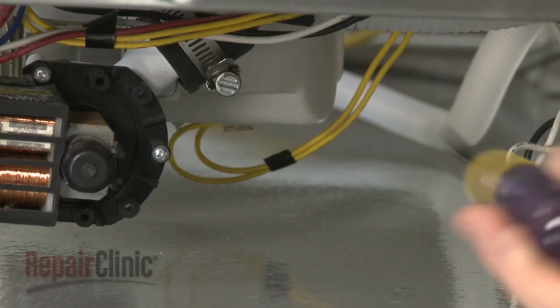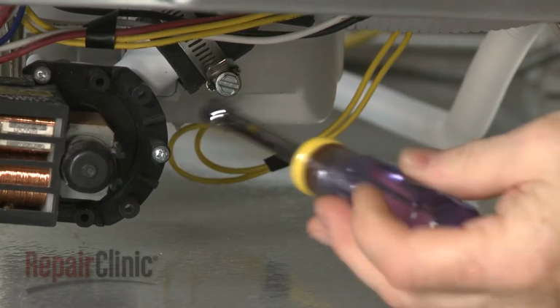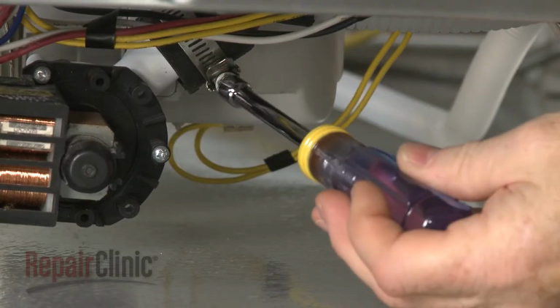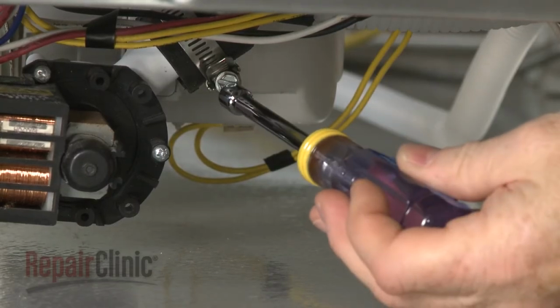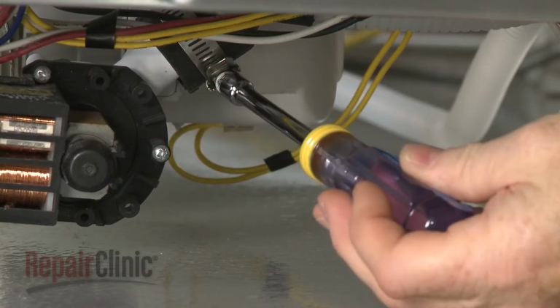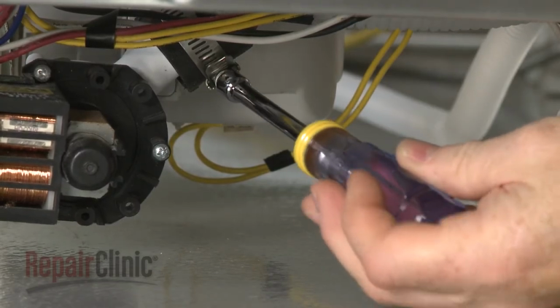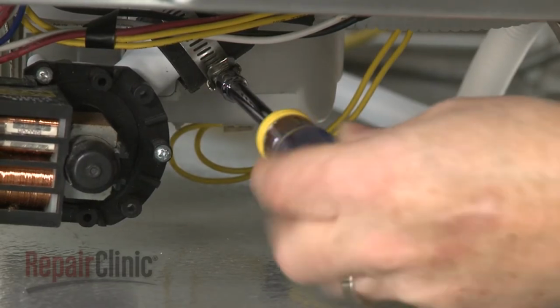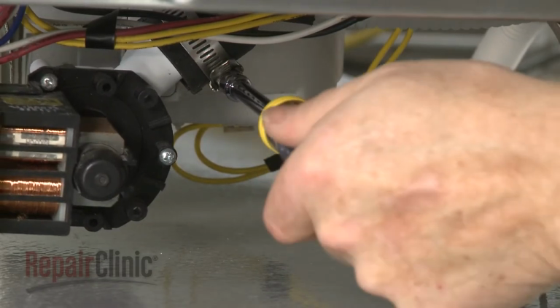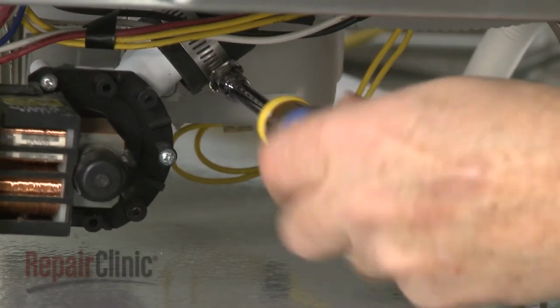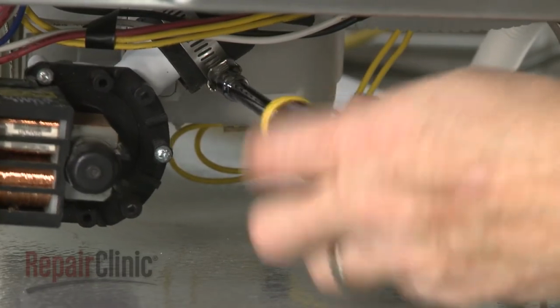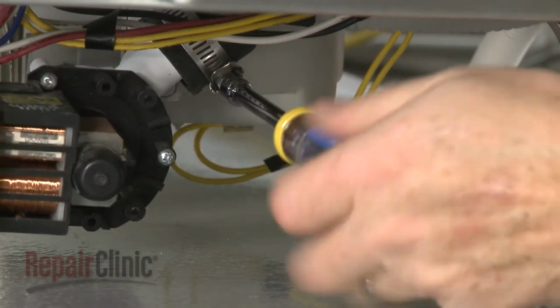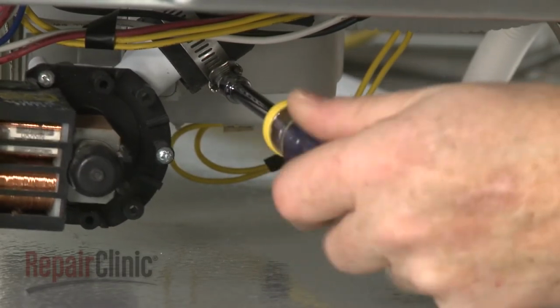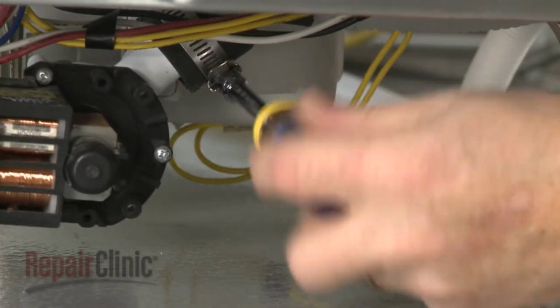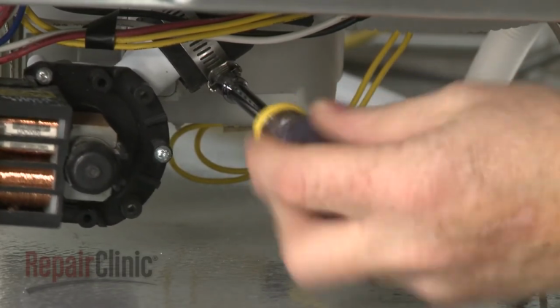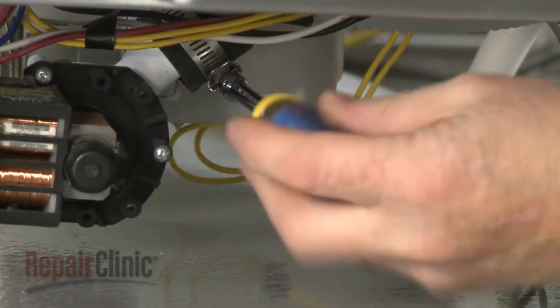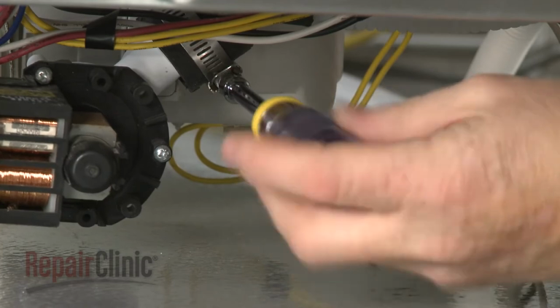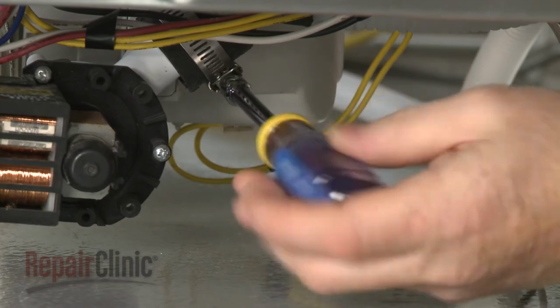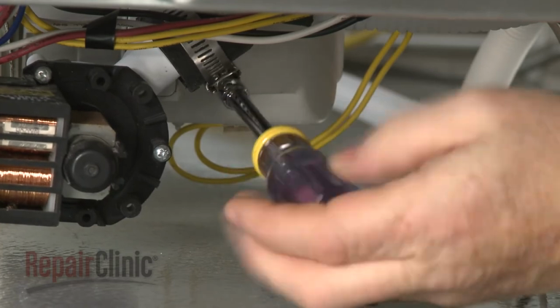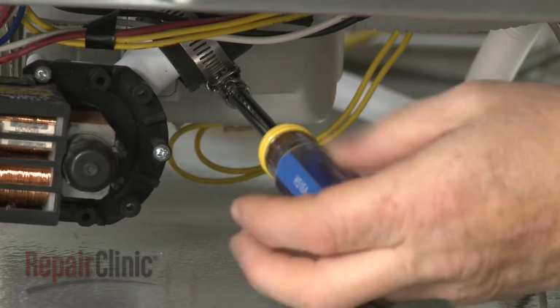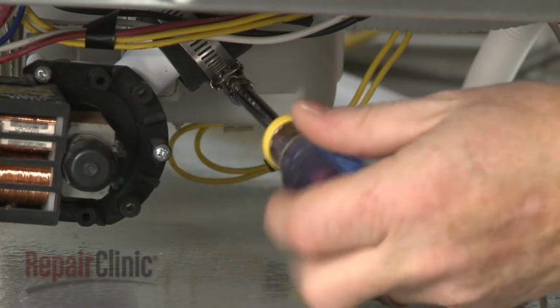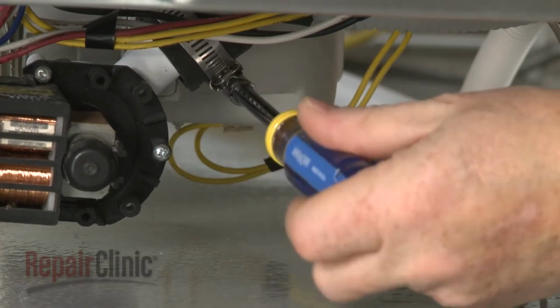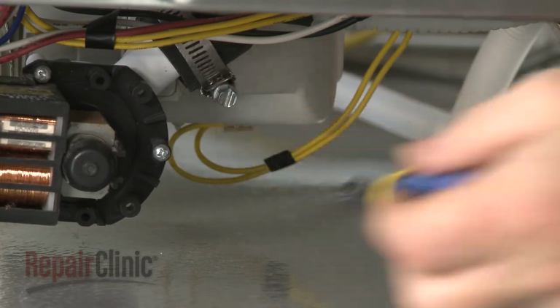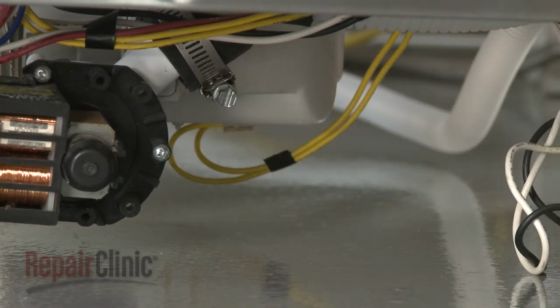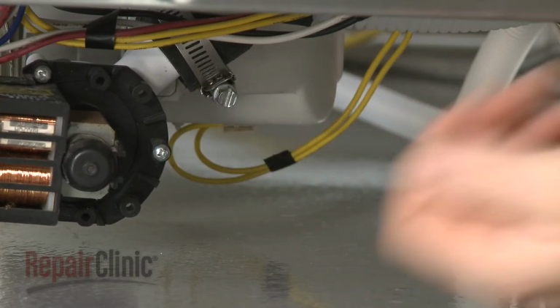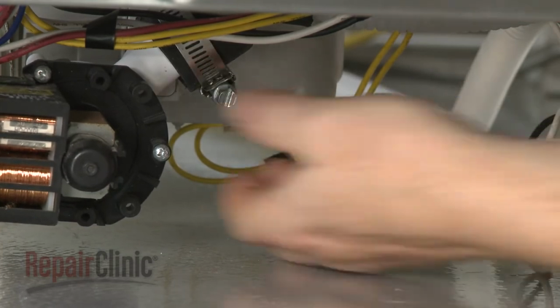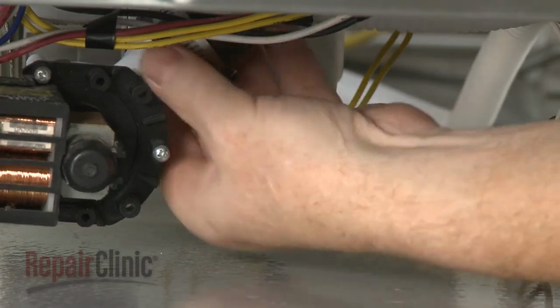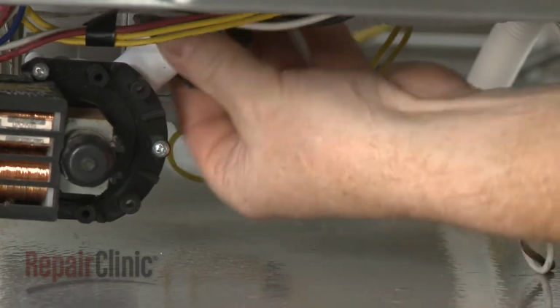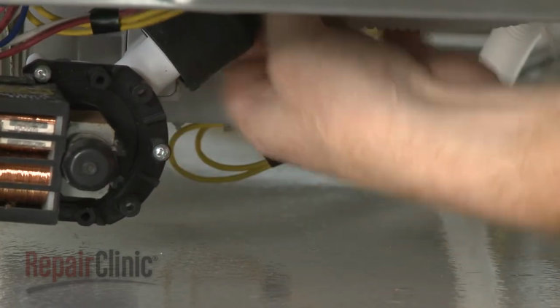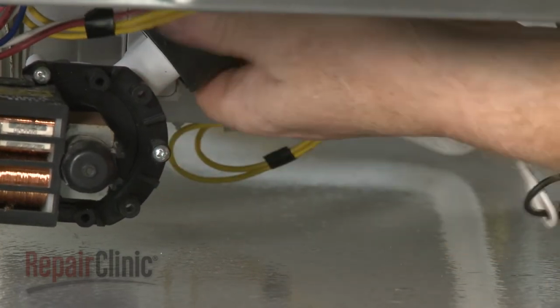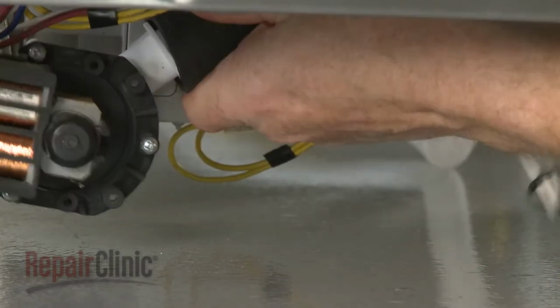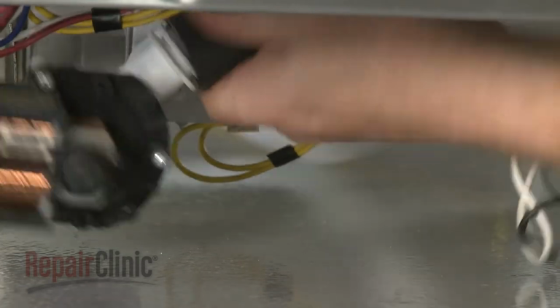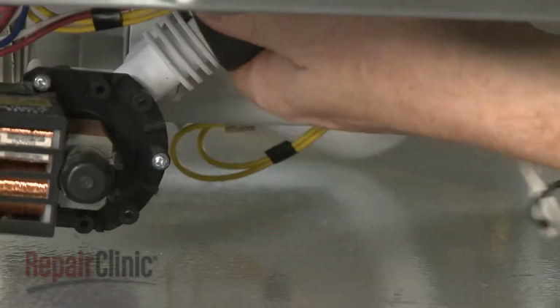Loosen the clamp securing the drain hose to the drain pump. Pull the hose free and remove it.